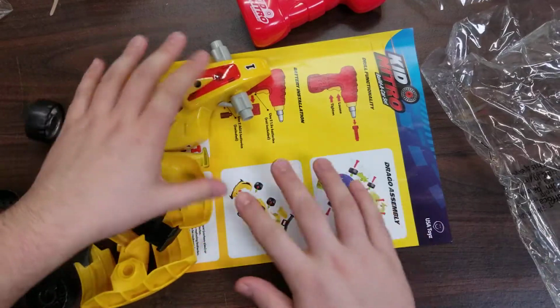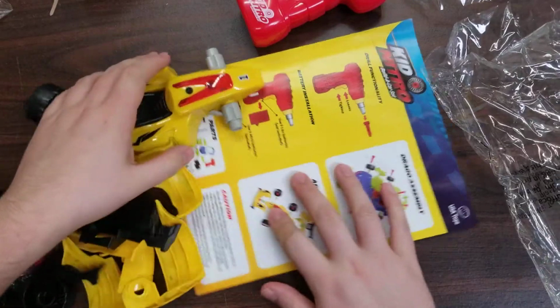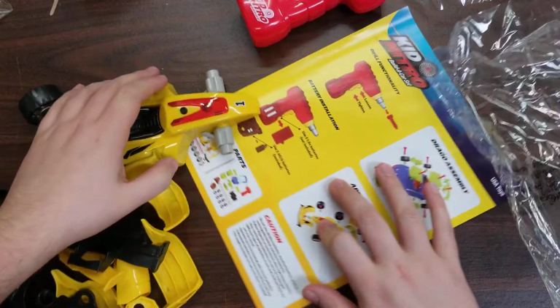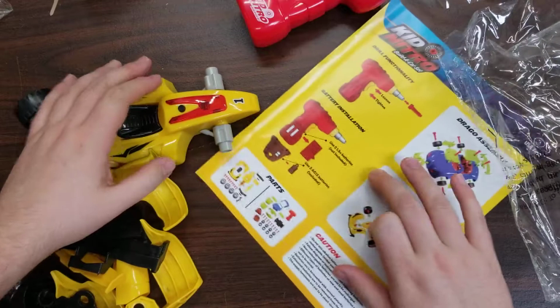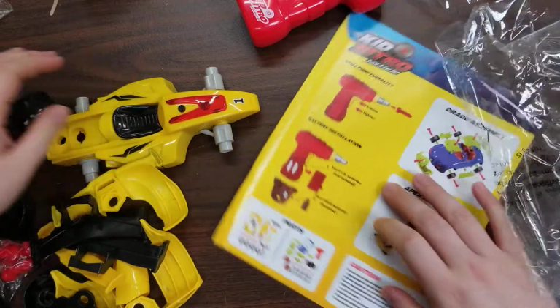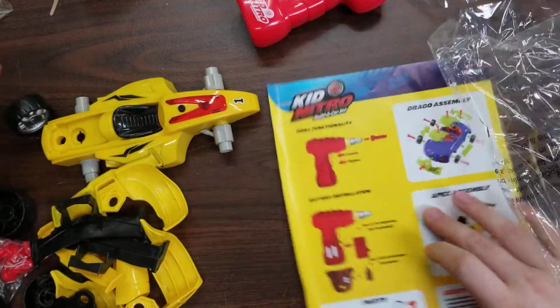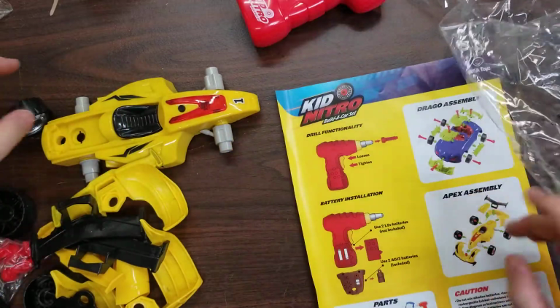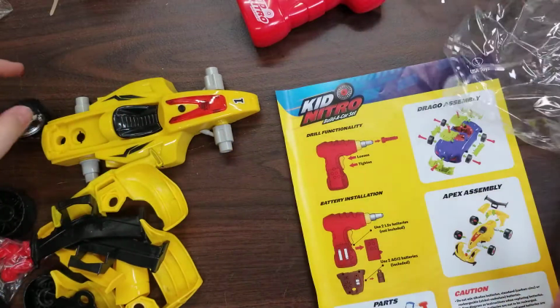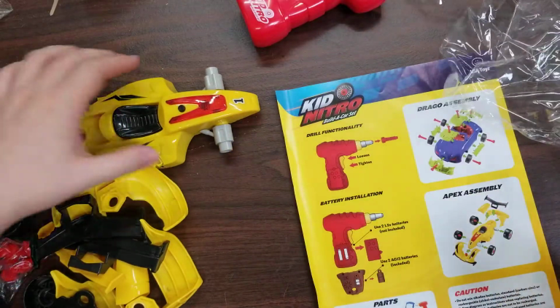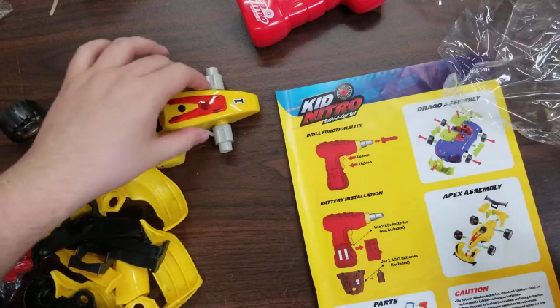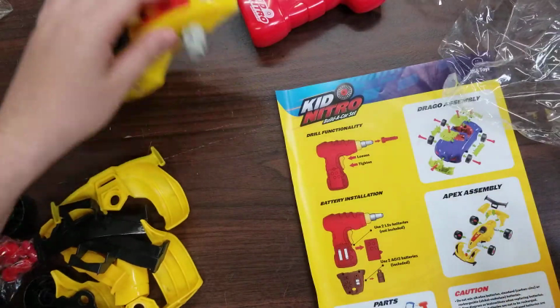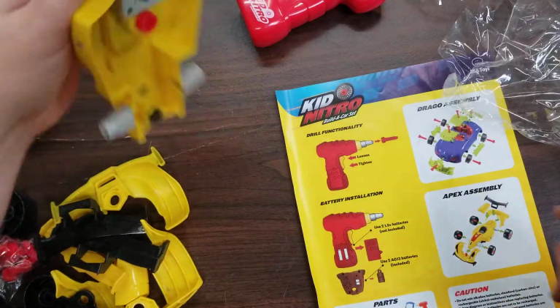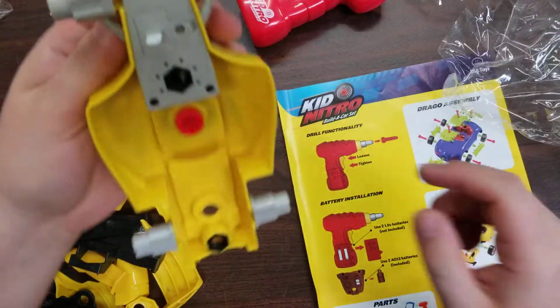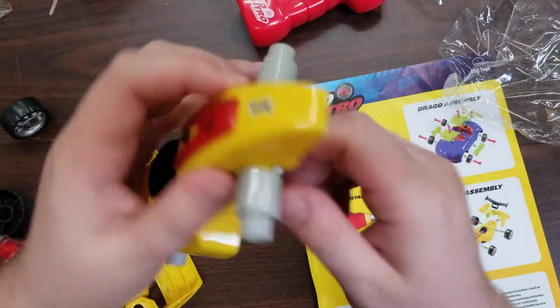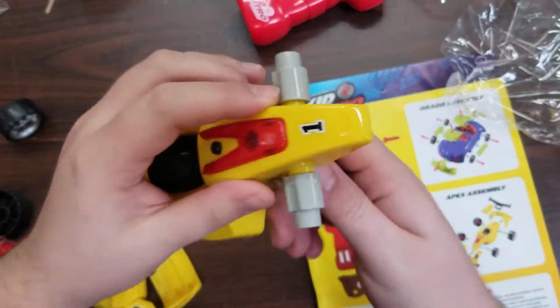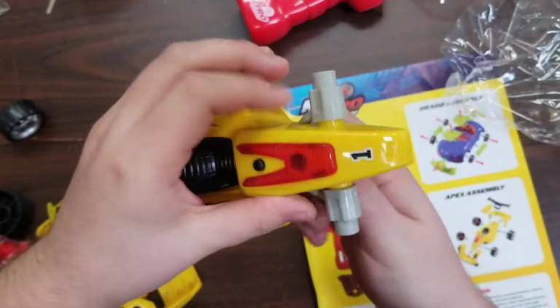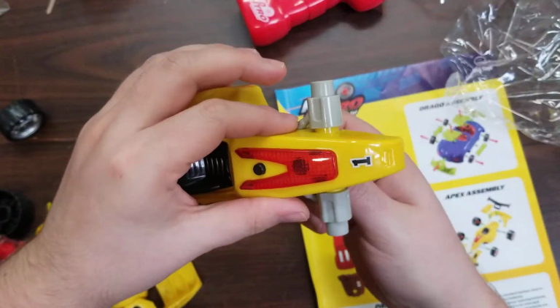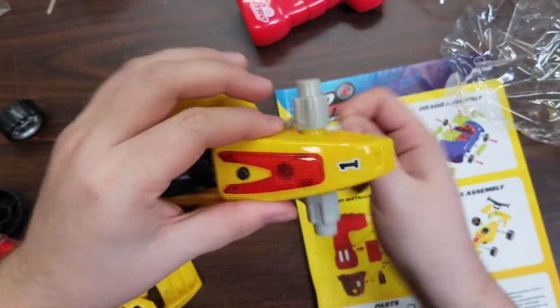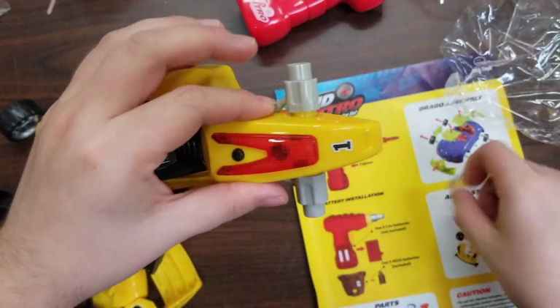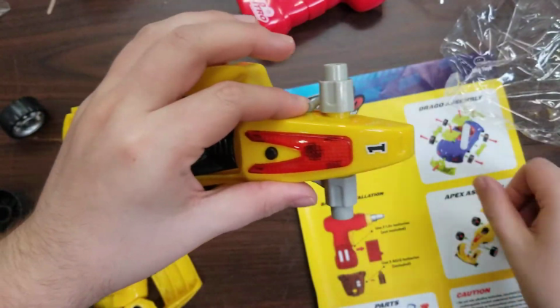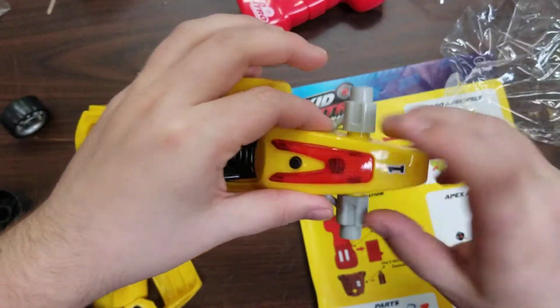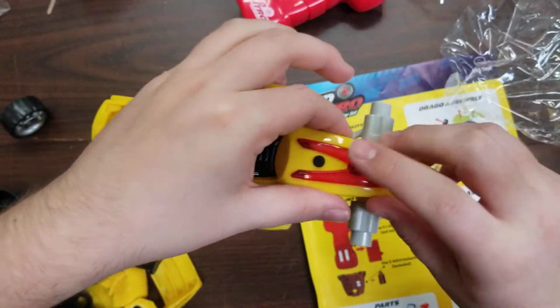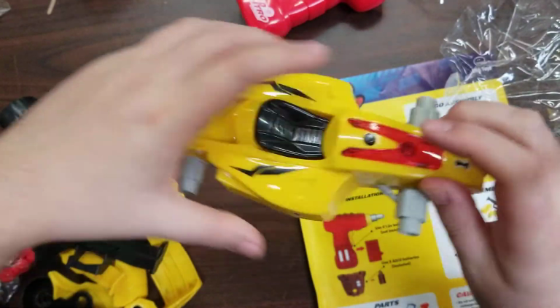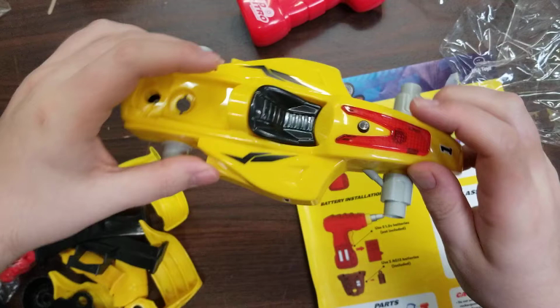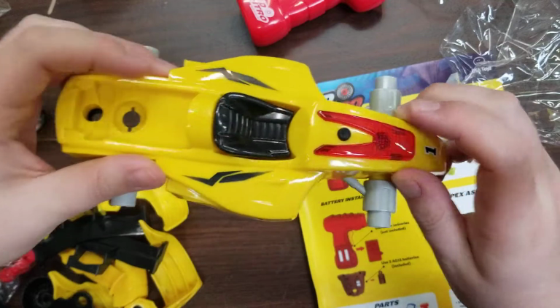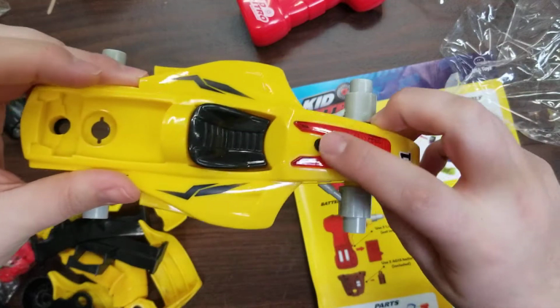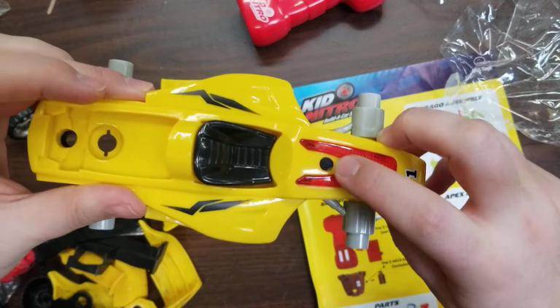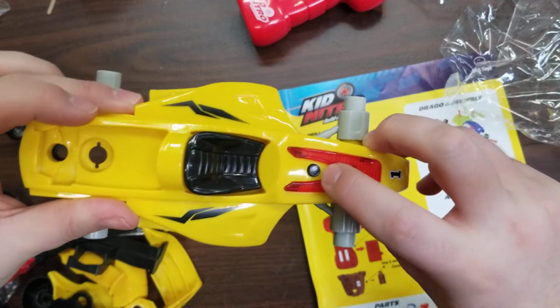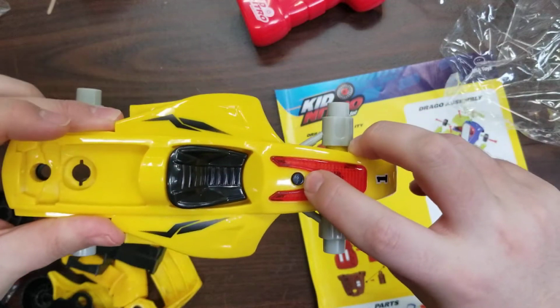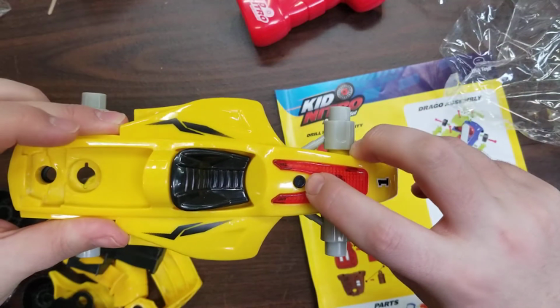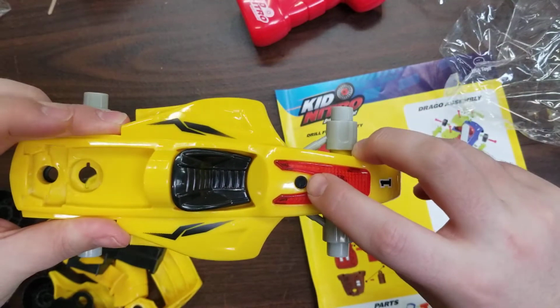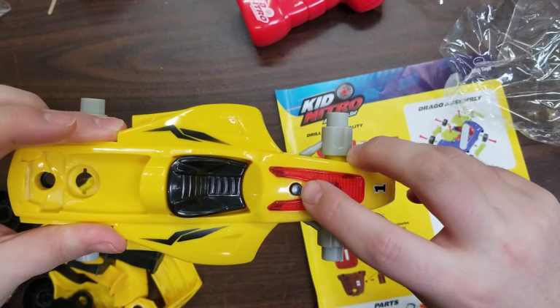Almost the same process. I should note about the battery — take that pick out, you can turn it on and off with this button.